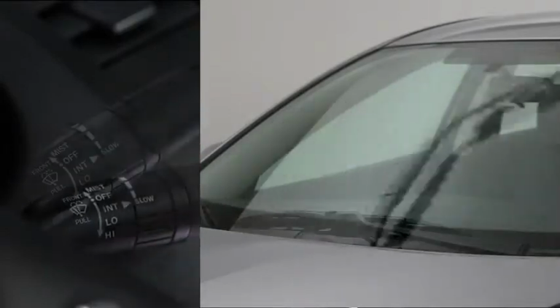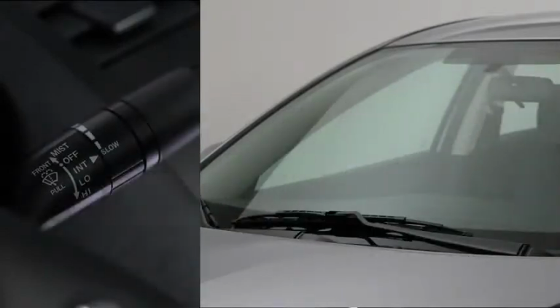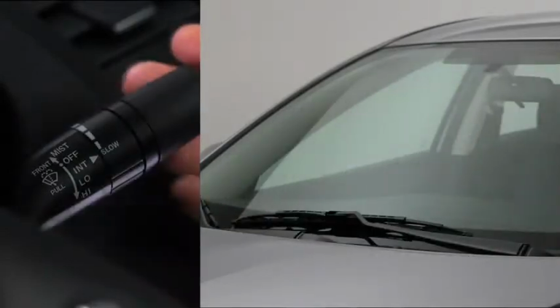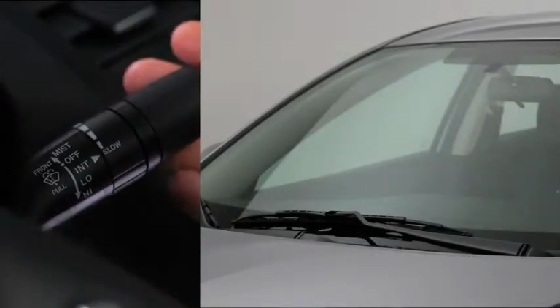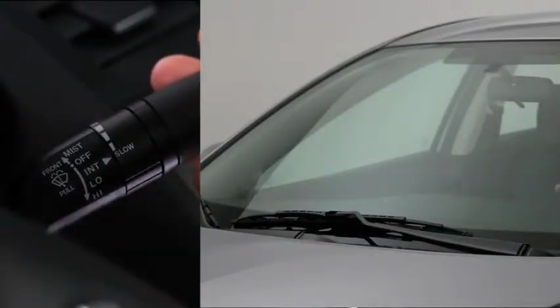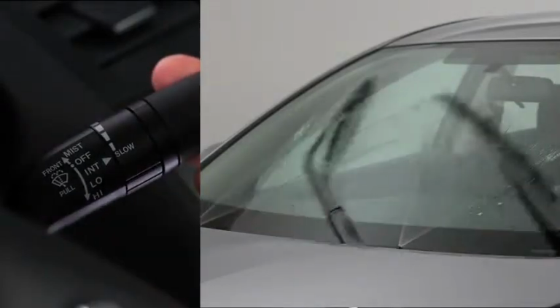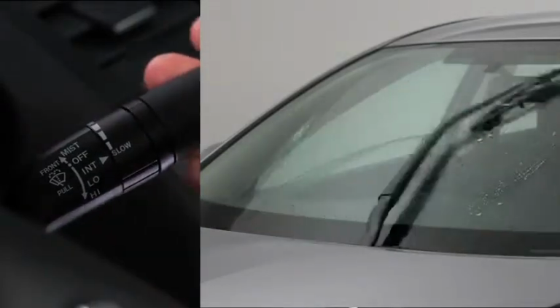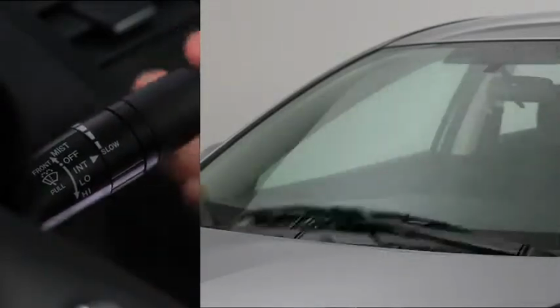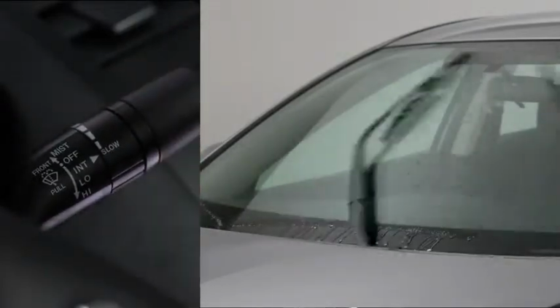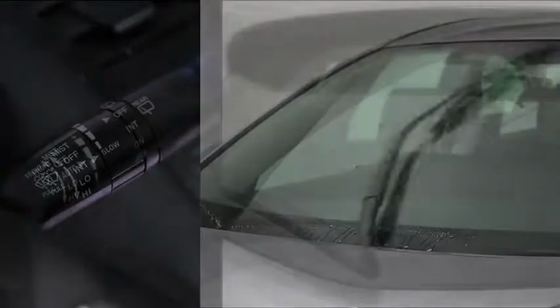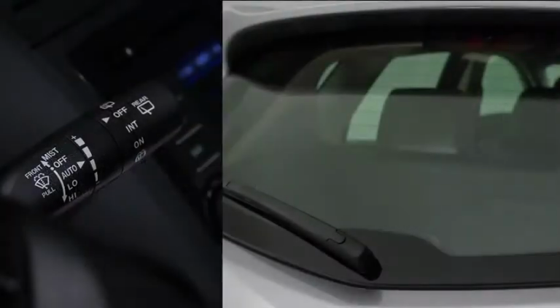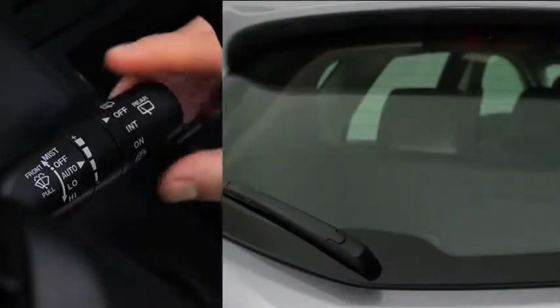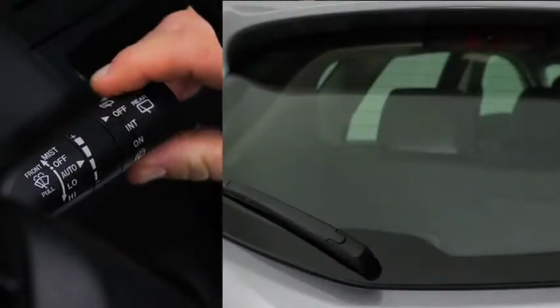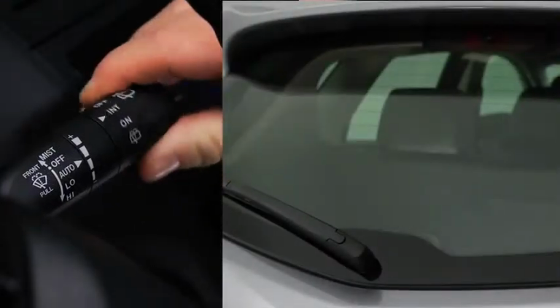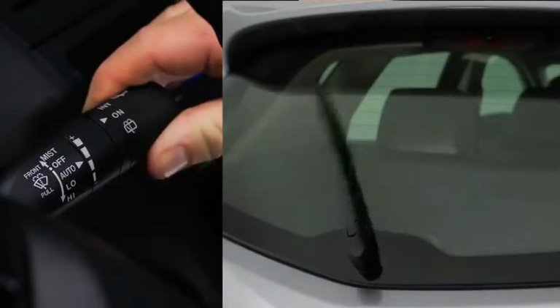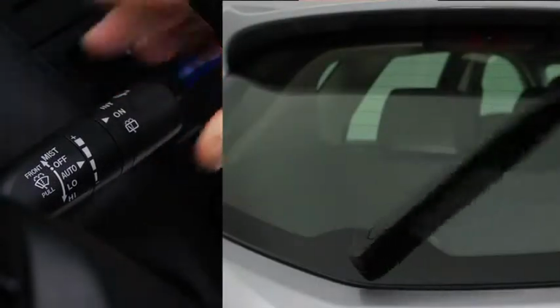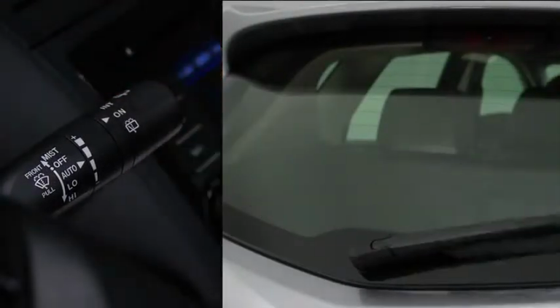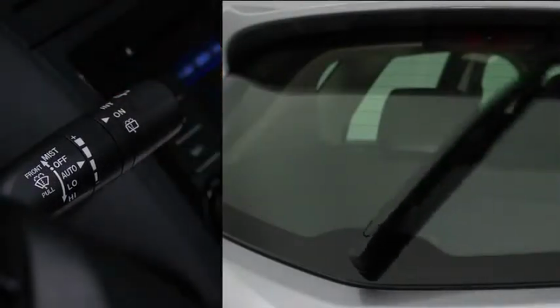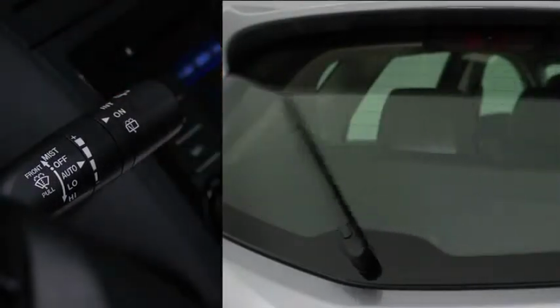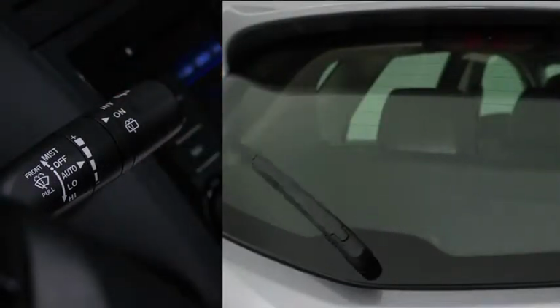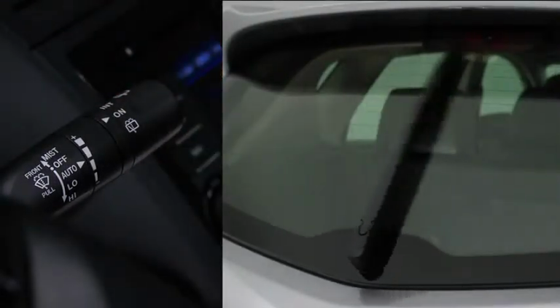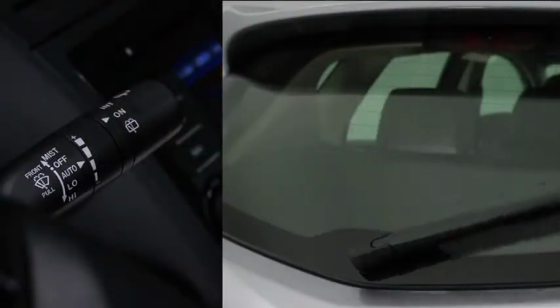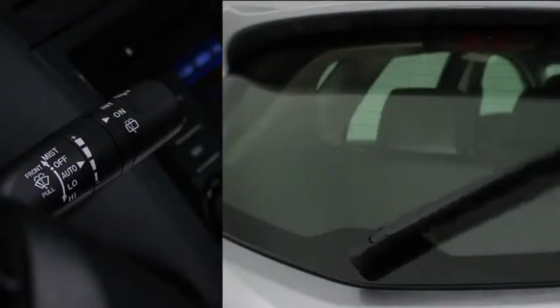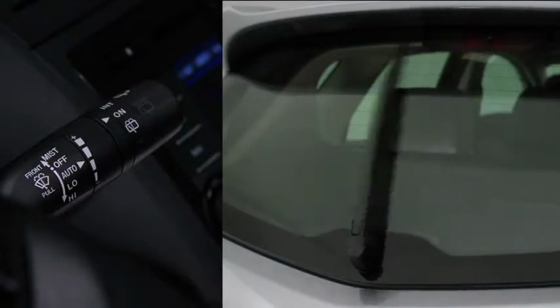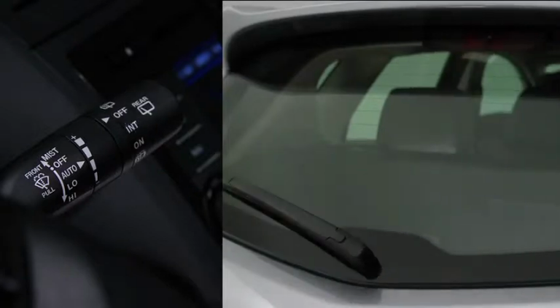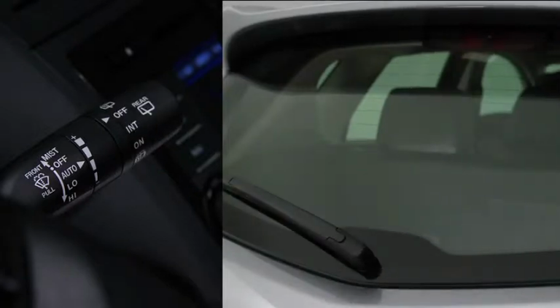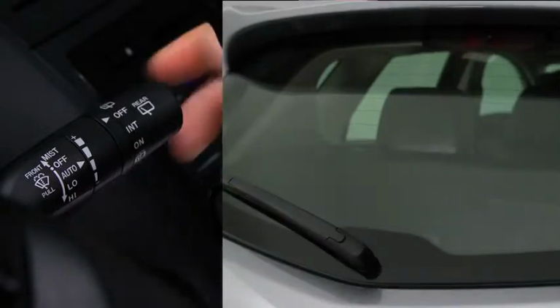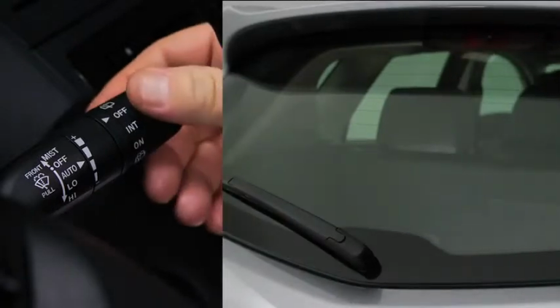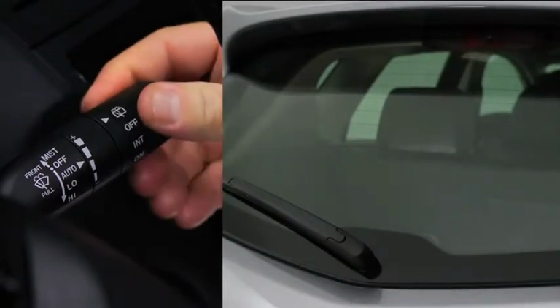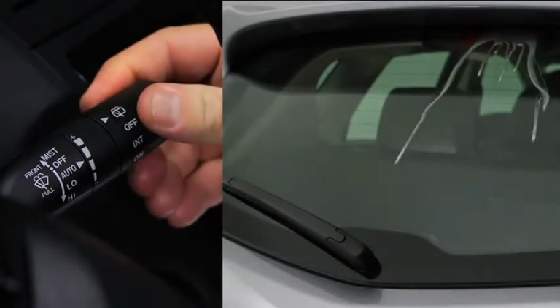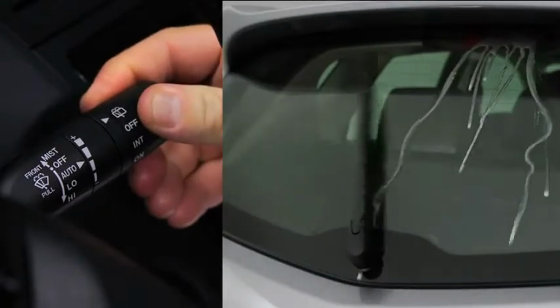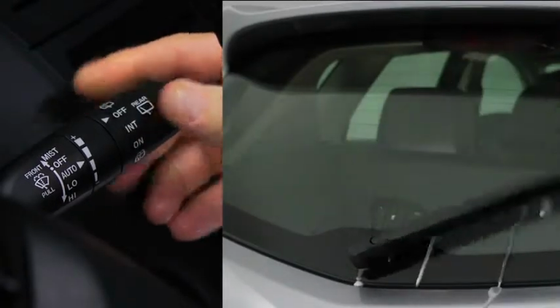To spray washer fluid, pull the lever toward you. For the rear window wiper, turn the switch at the end of the lever to on or intermittent. To spray washer fluid, turn the switch to washer.